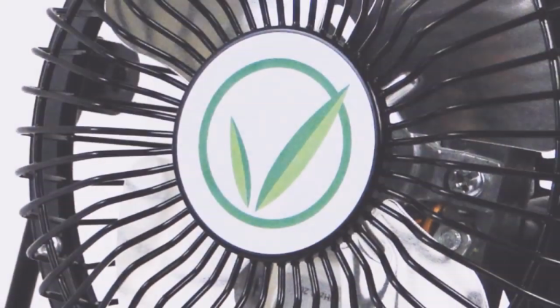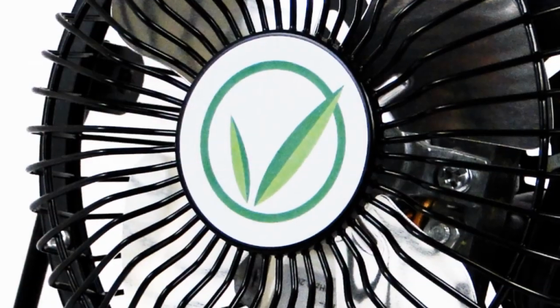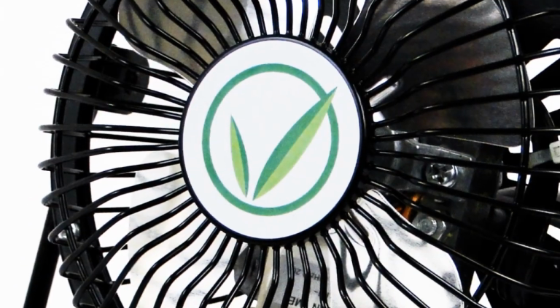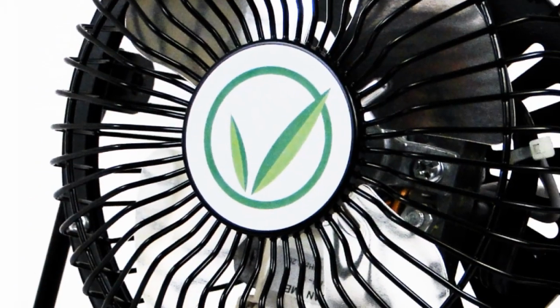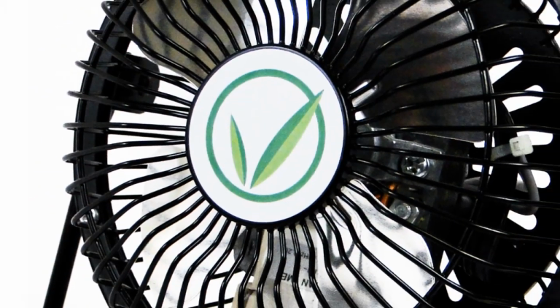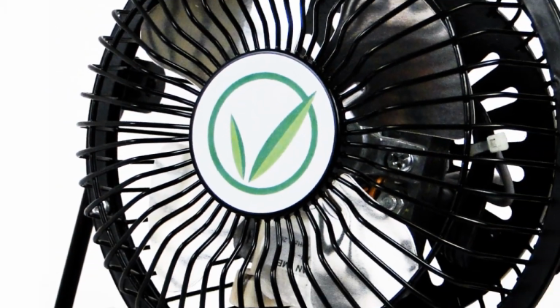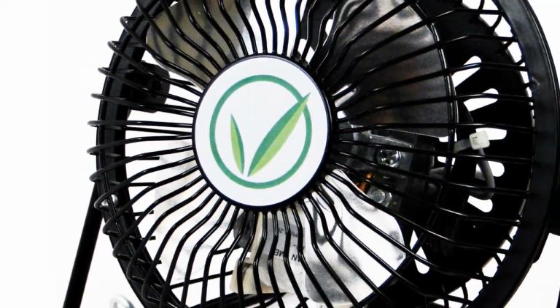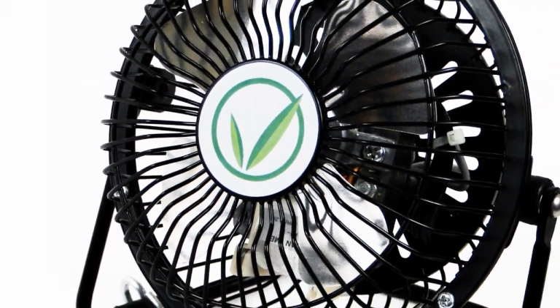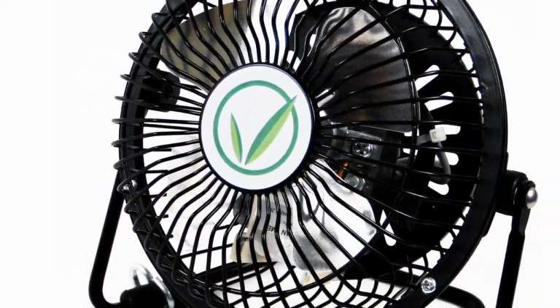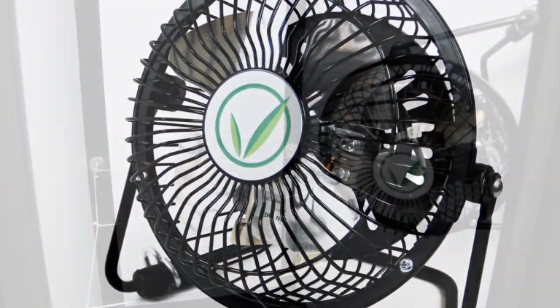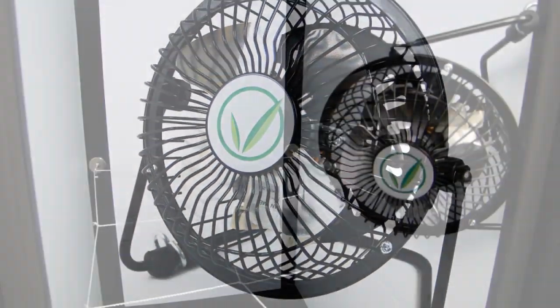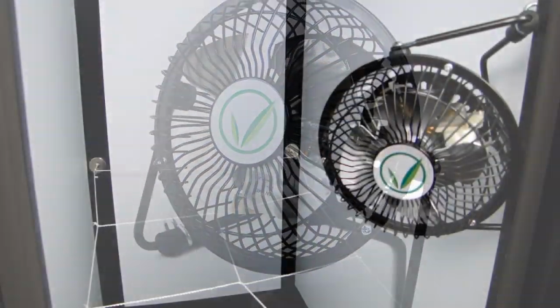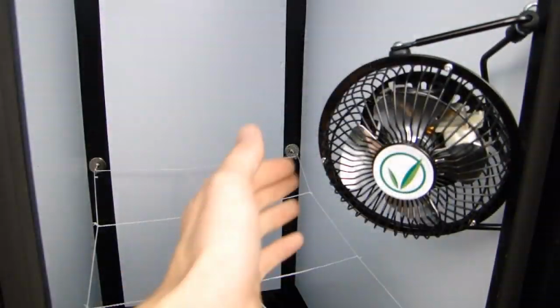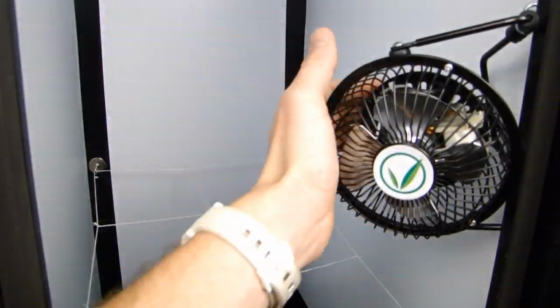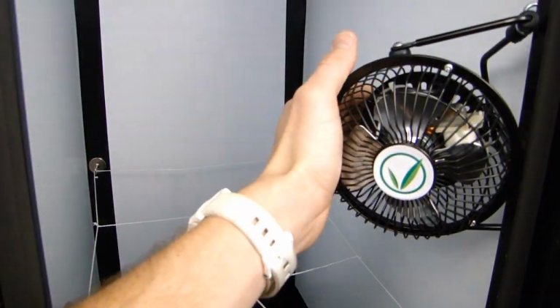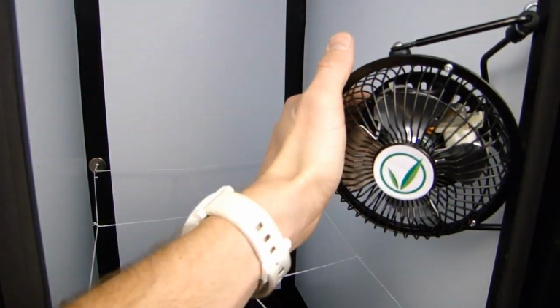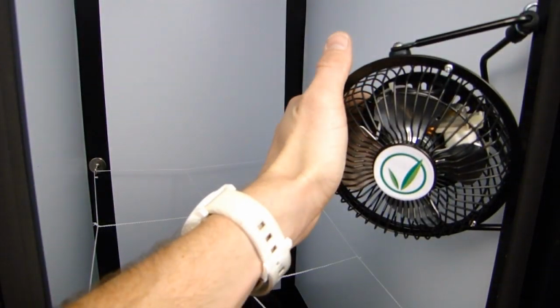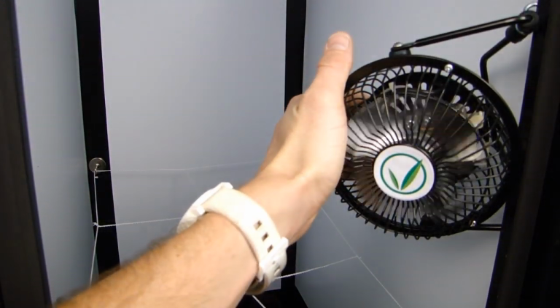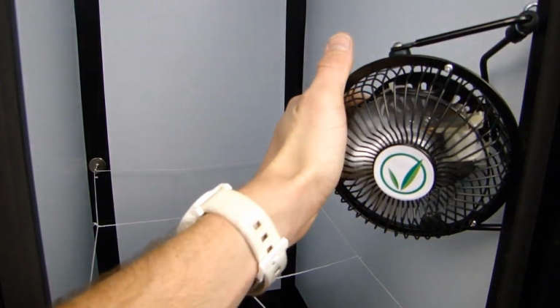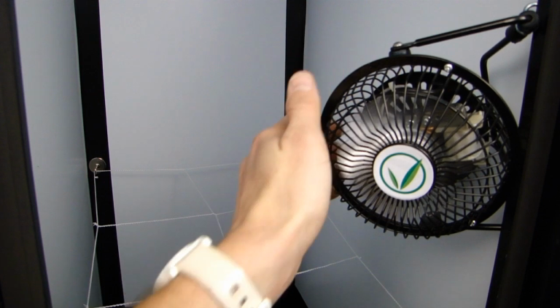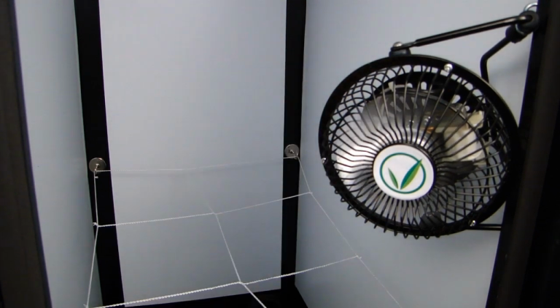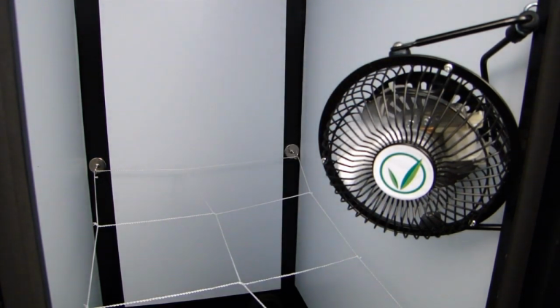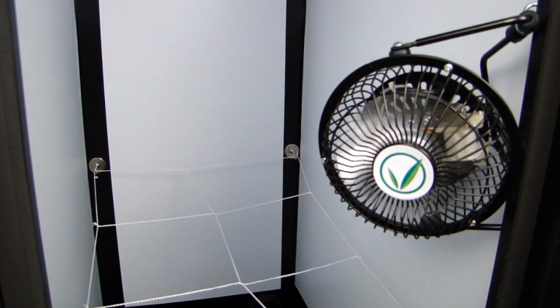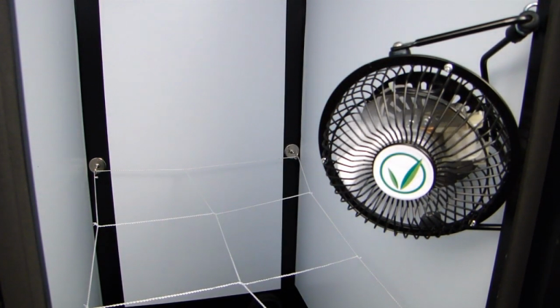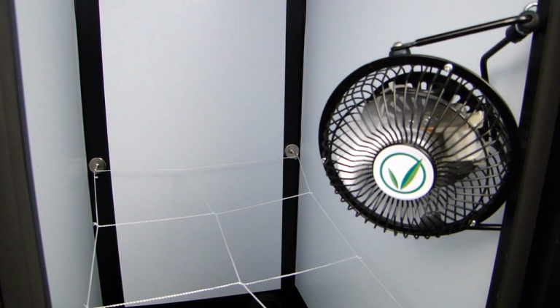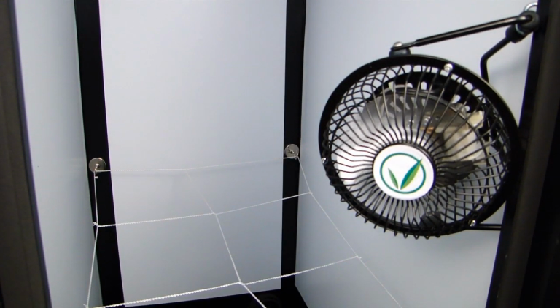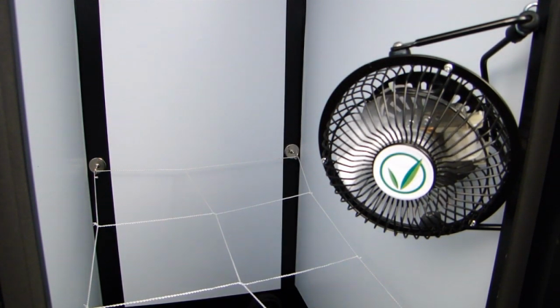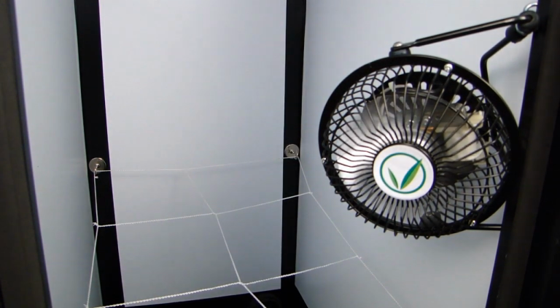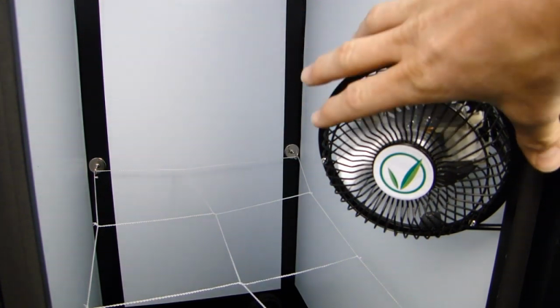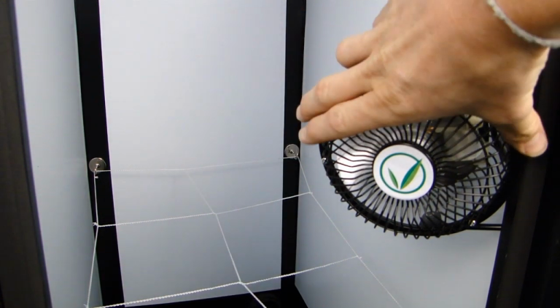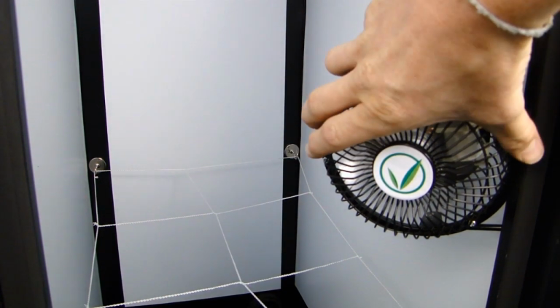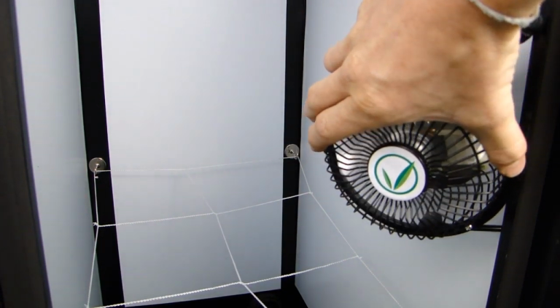The internal circulation fan is crucial for keeping good air flow through your system and over the tops of your plants, which will result in healthier plants.